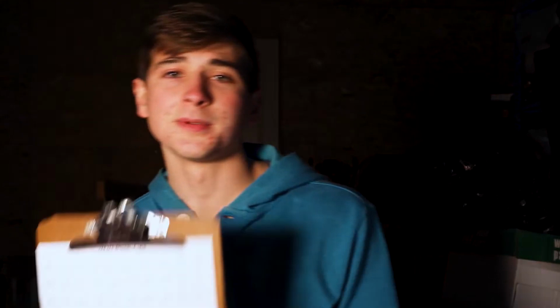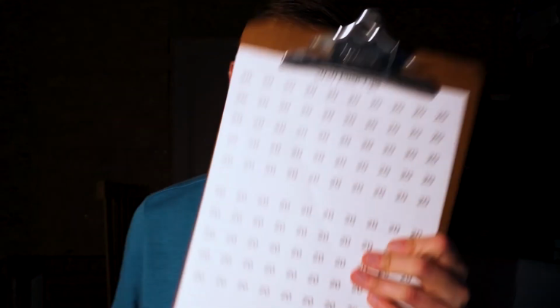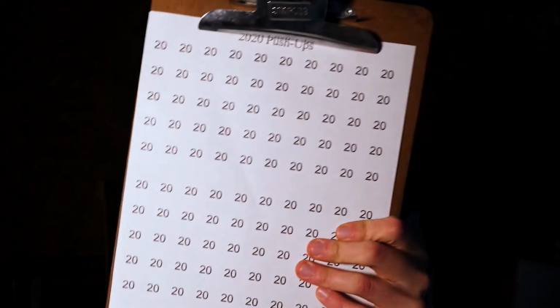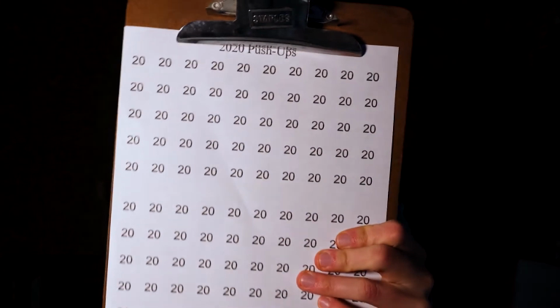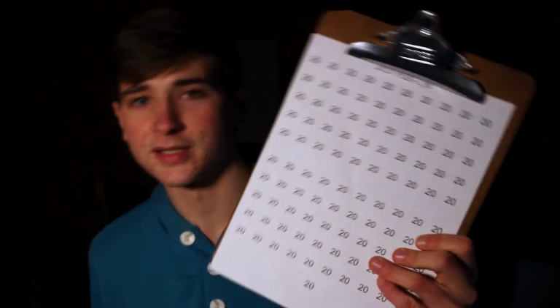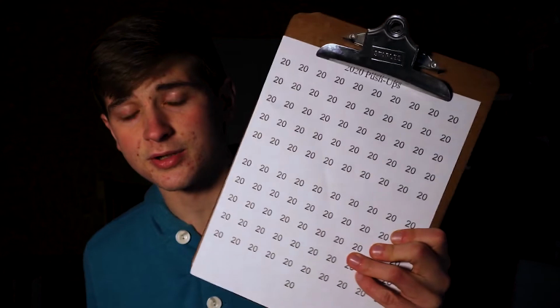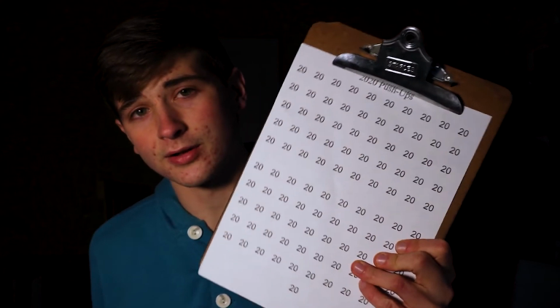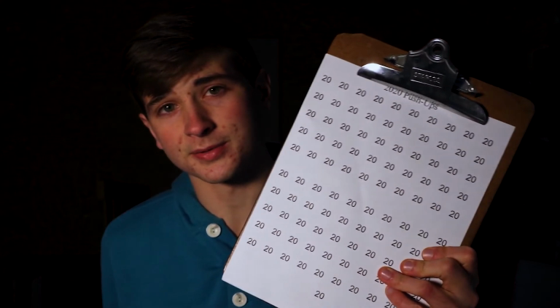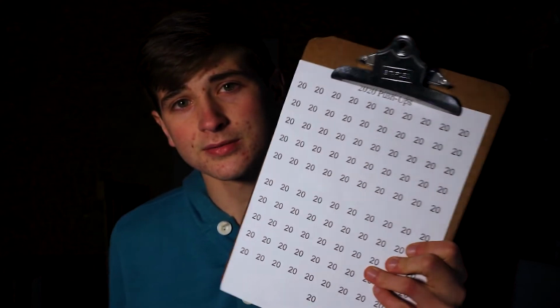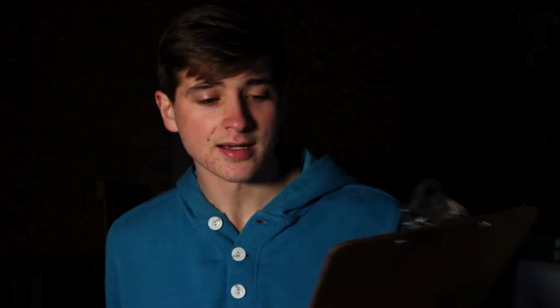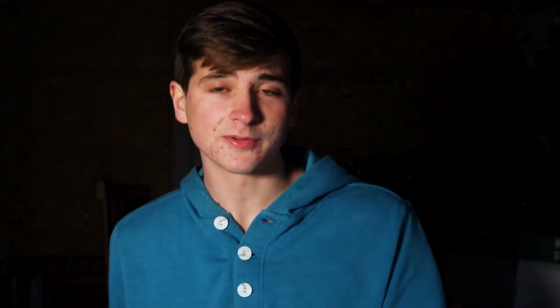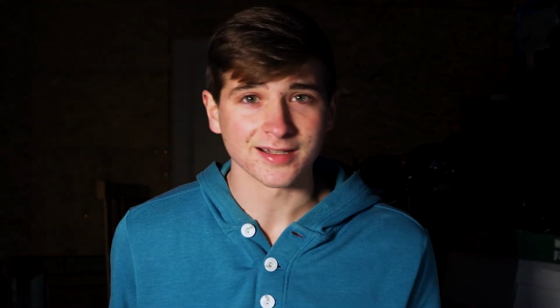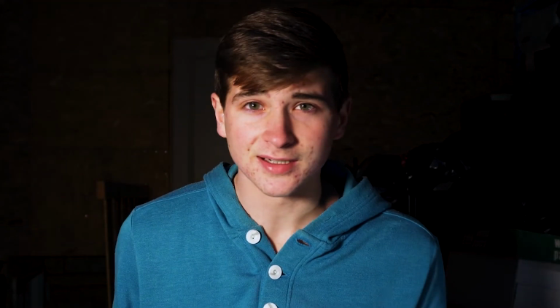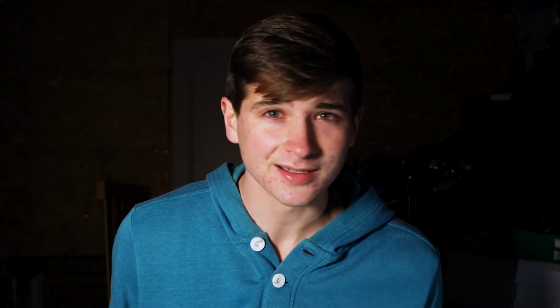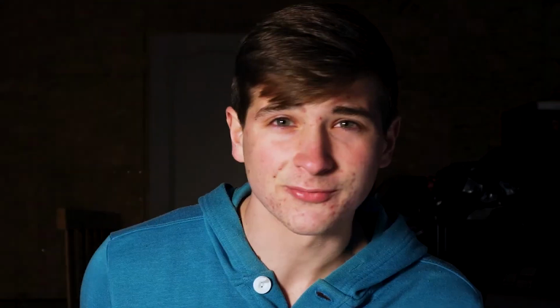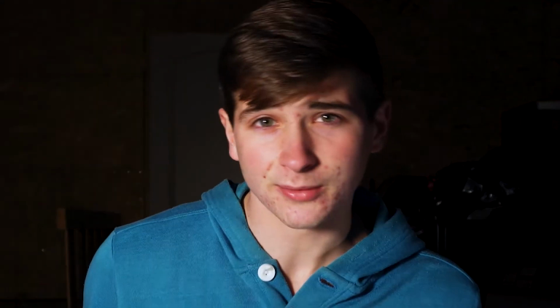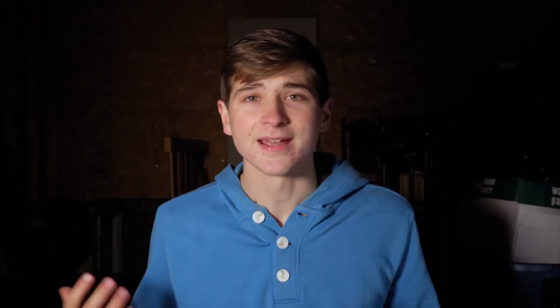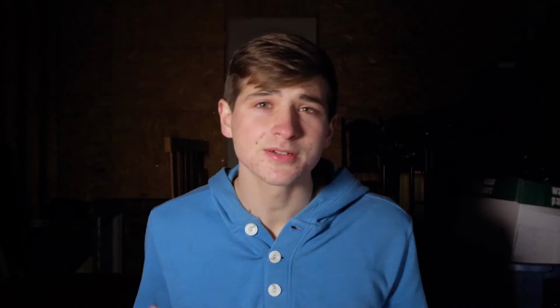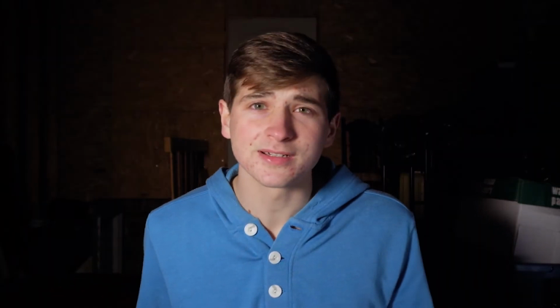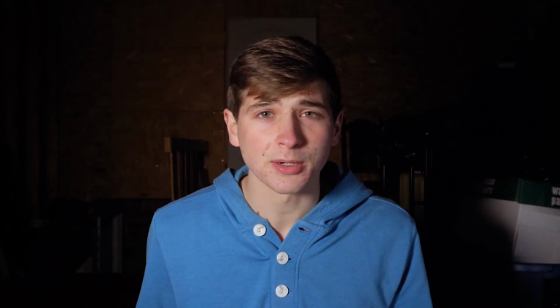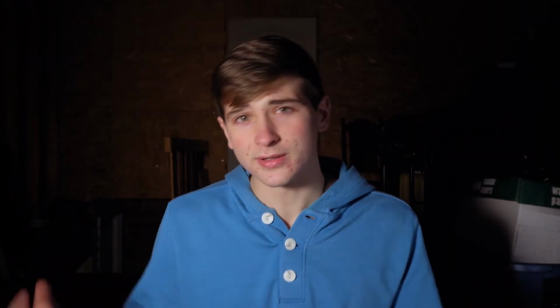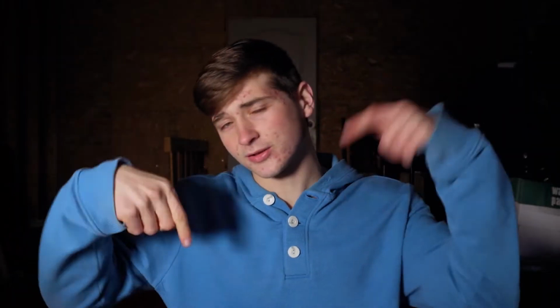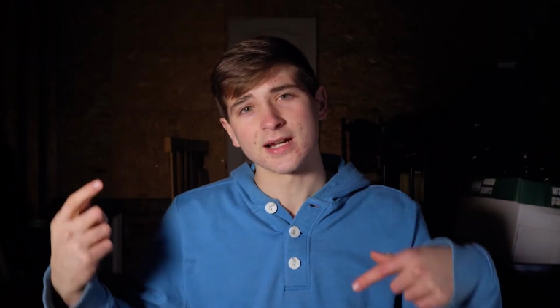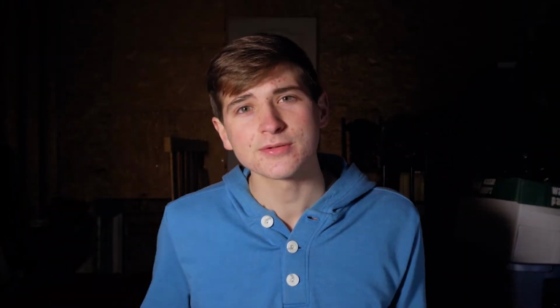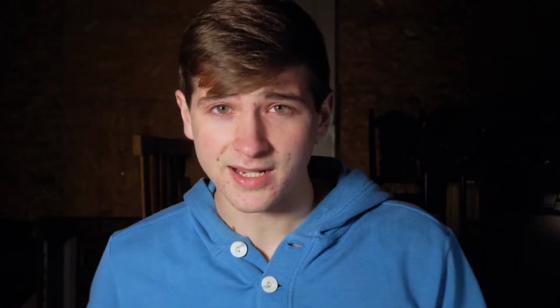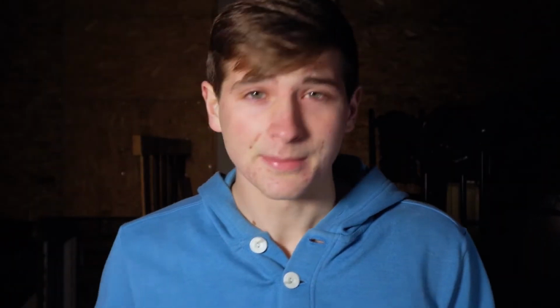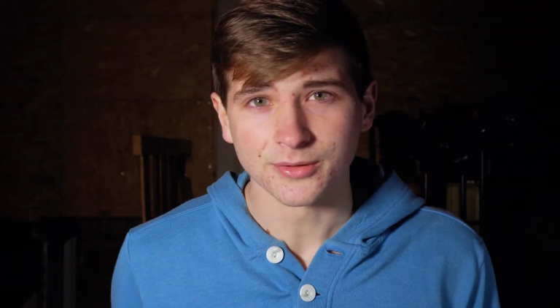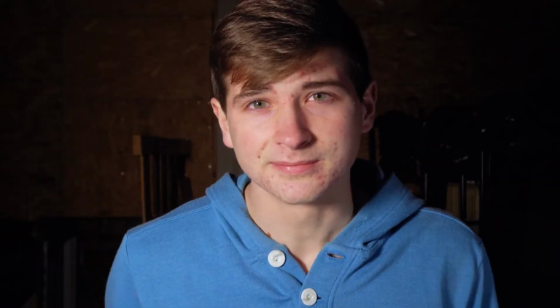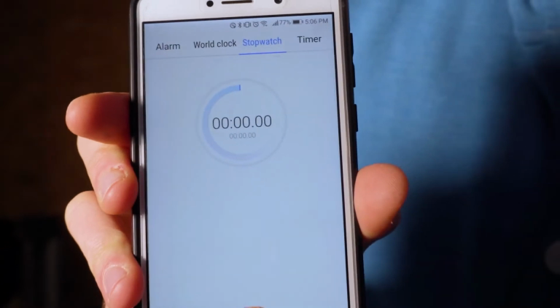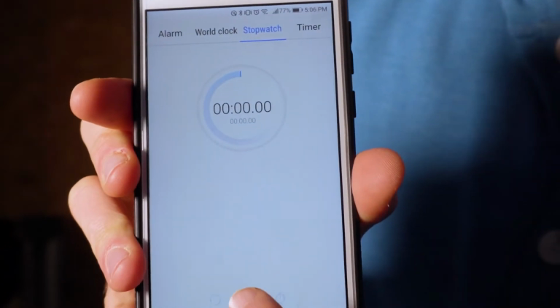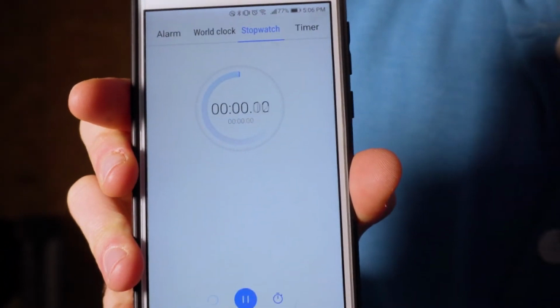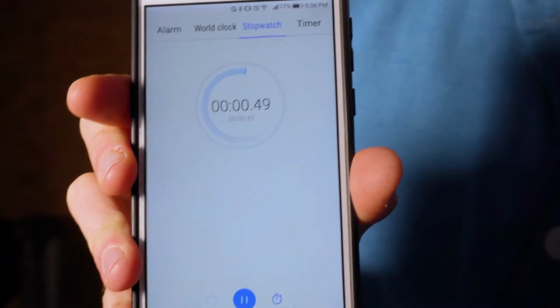I'll be using this sheet here to help me keep track of all the push-ups I do, and hopefully I can get this all done within four hours. You can read more details about what I'm doing in the description down below, but for now I'm gonna get going. Timer starts now.